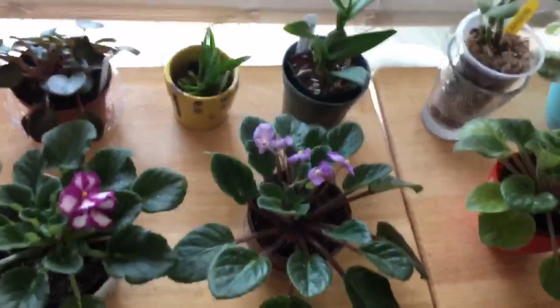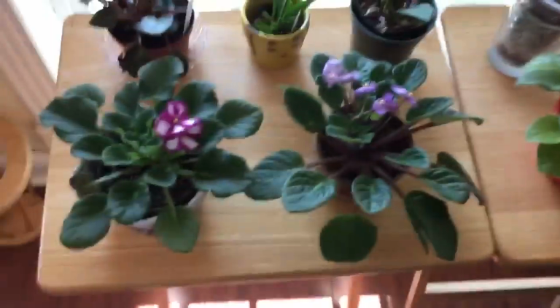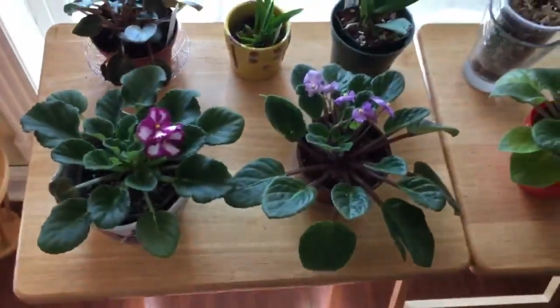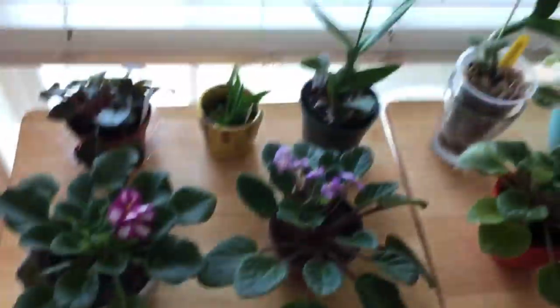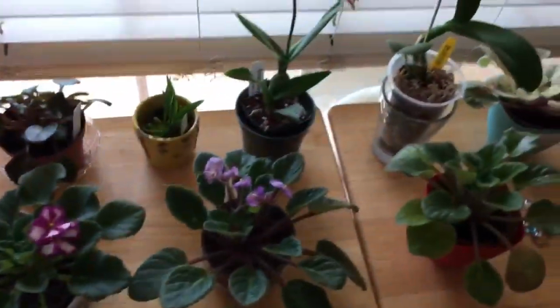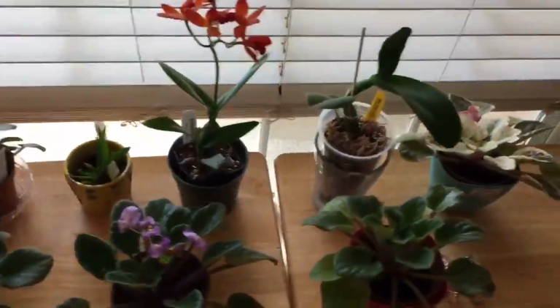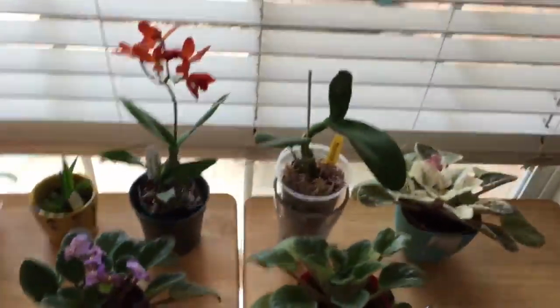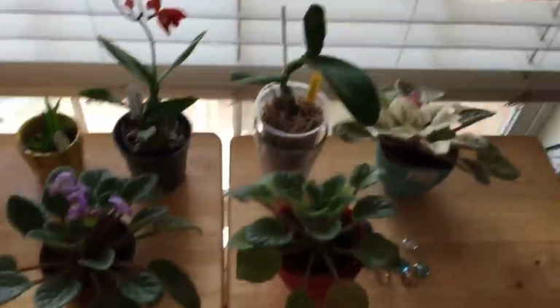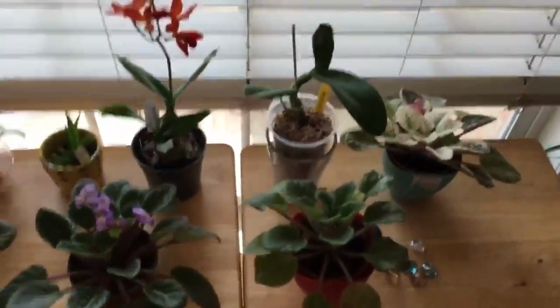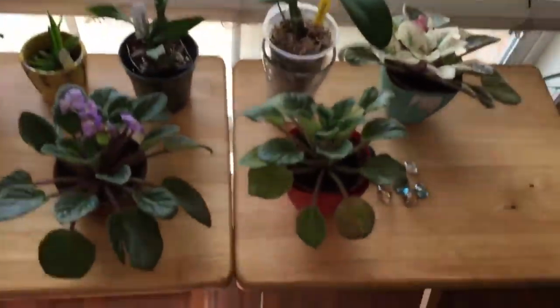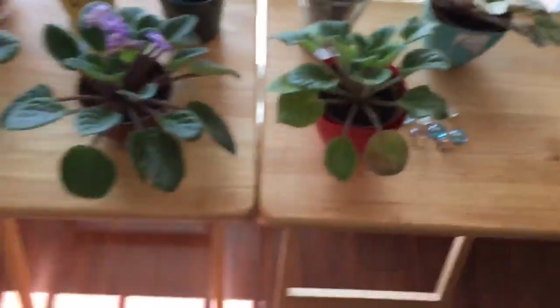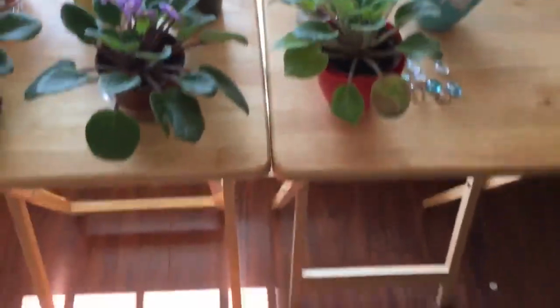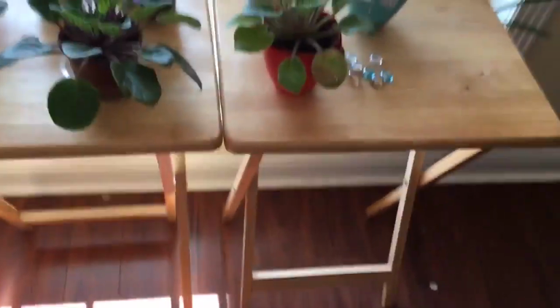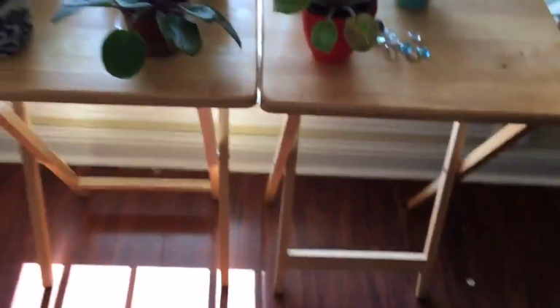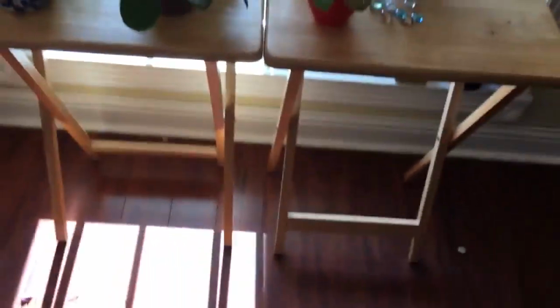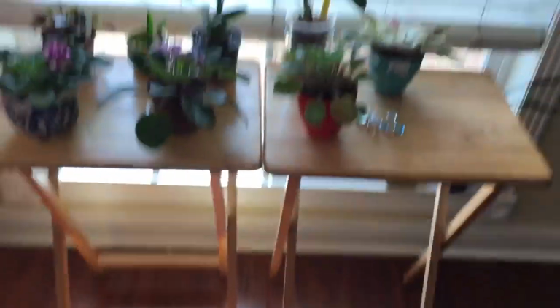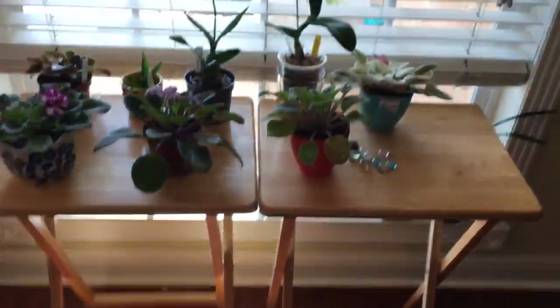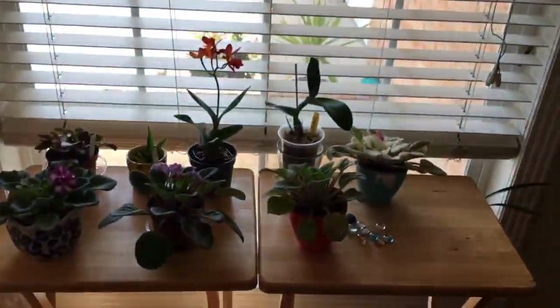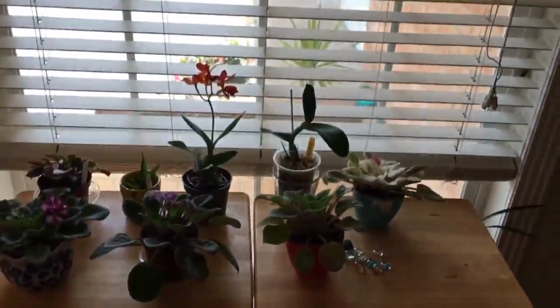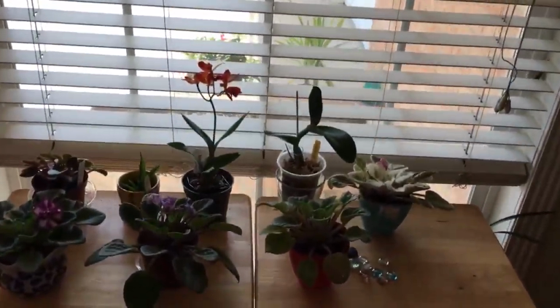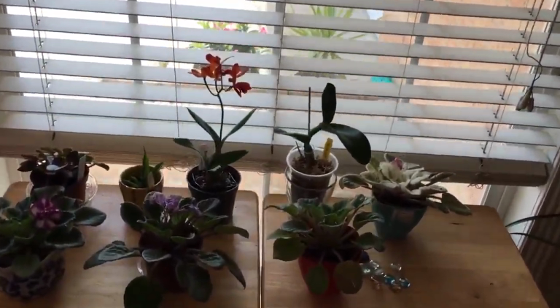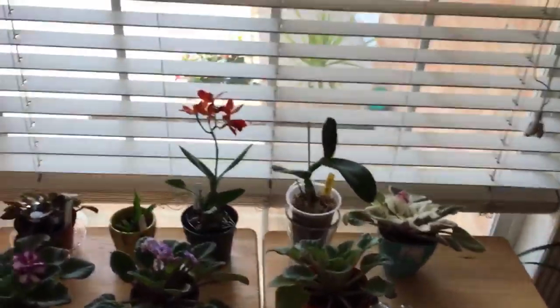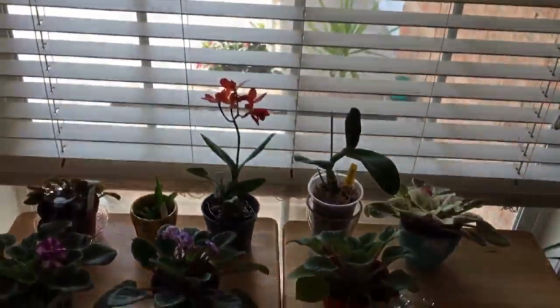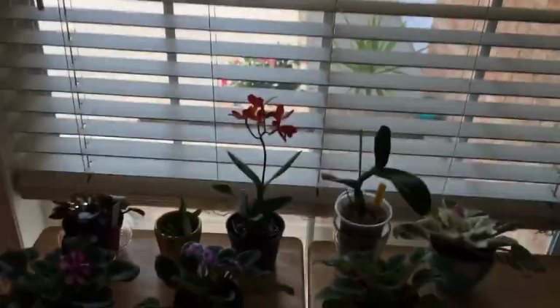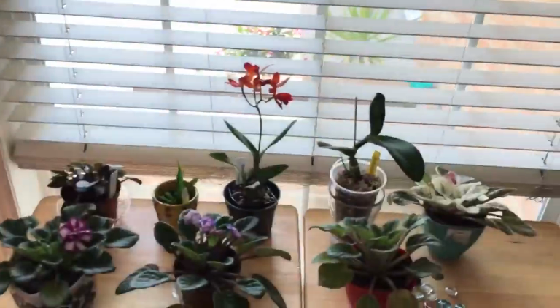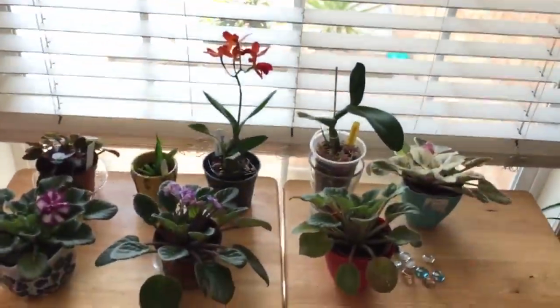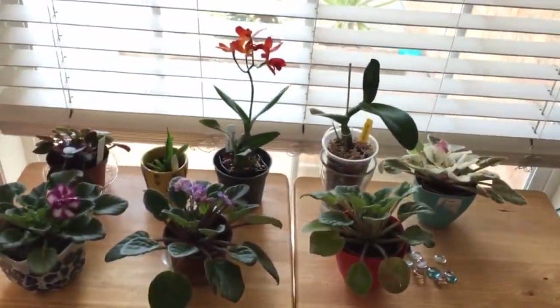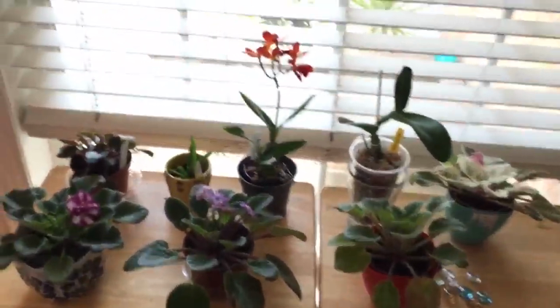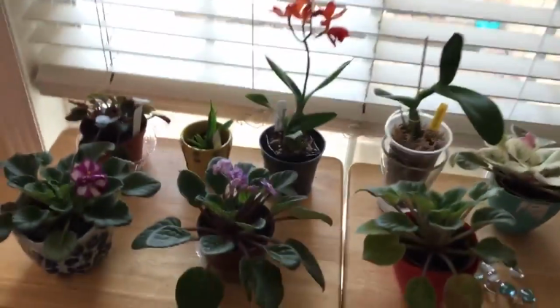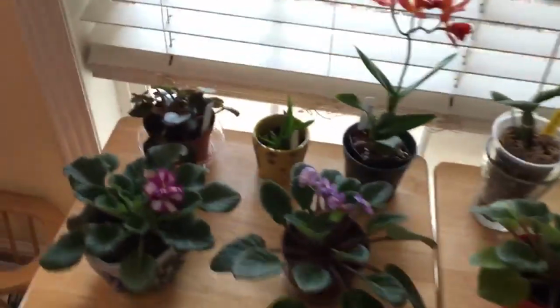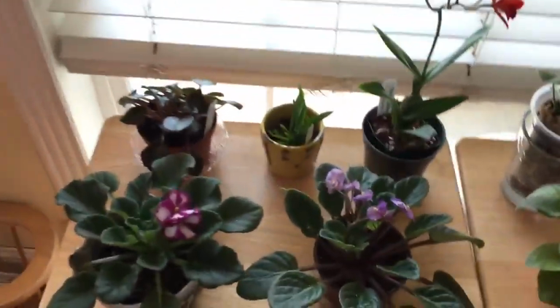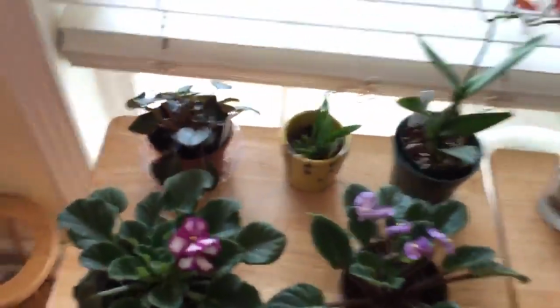Hi everyone. I just want to show you today this little two tables that I have here on my west window in my living room. The lighting is going to be very weird here, I can already tell.